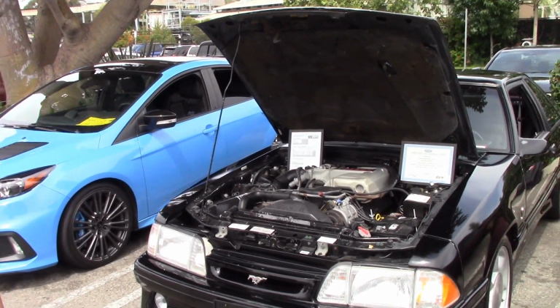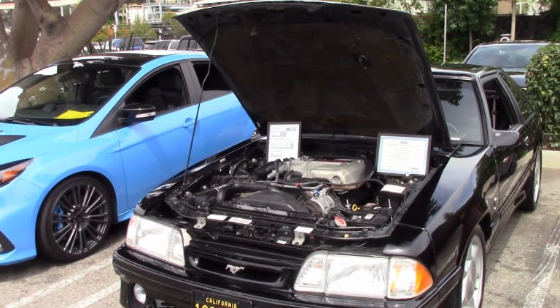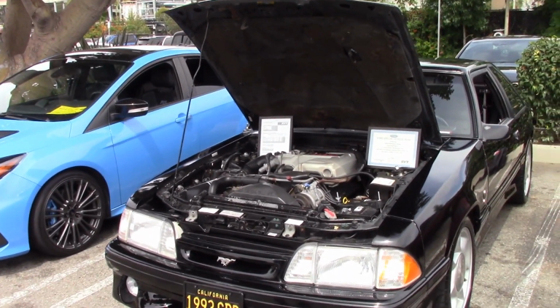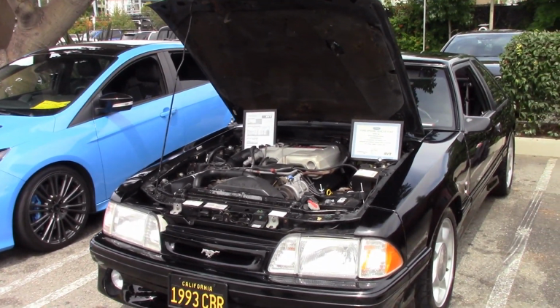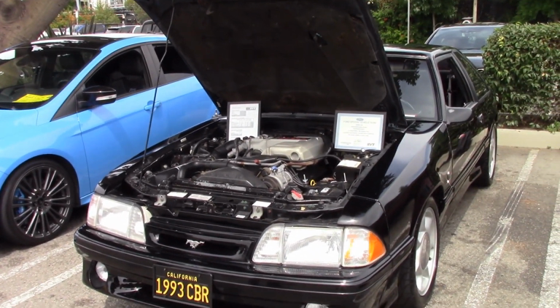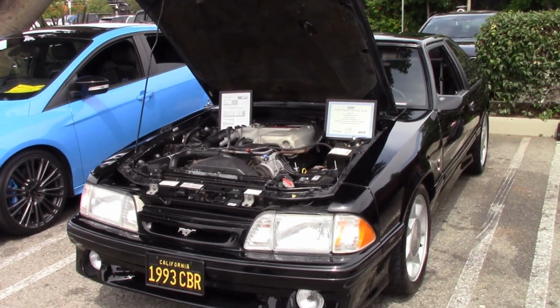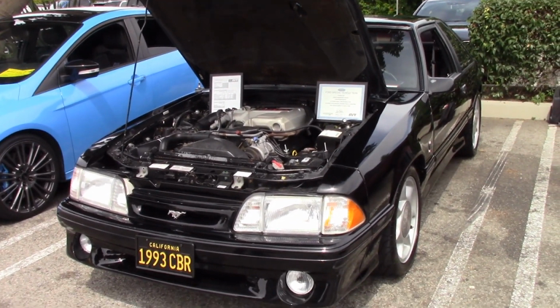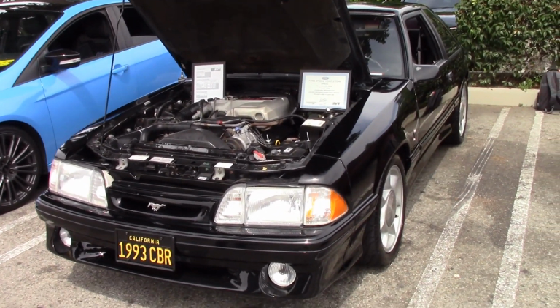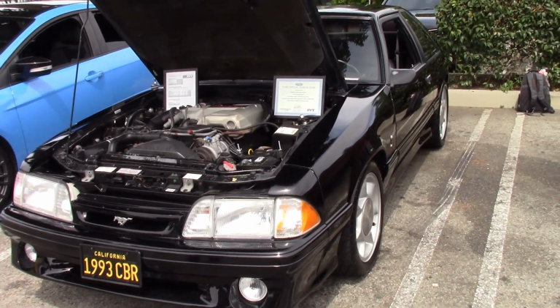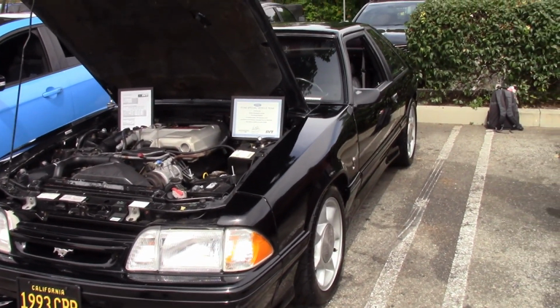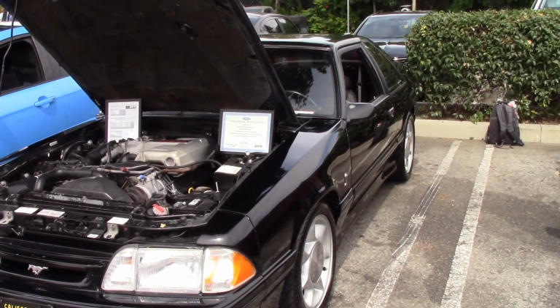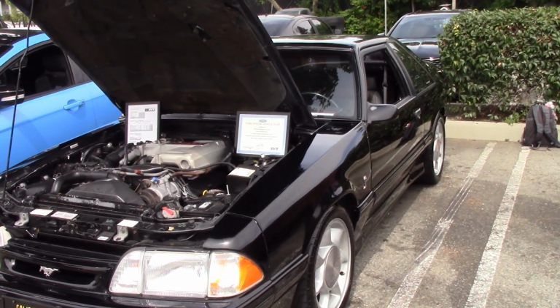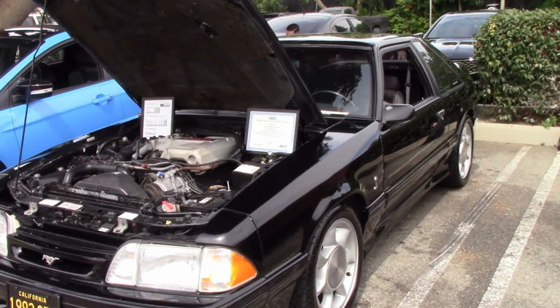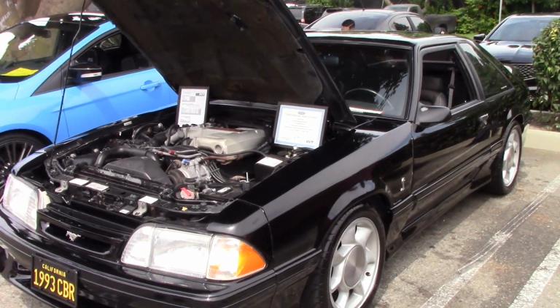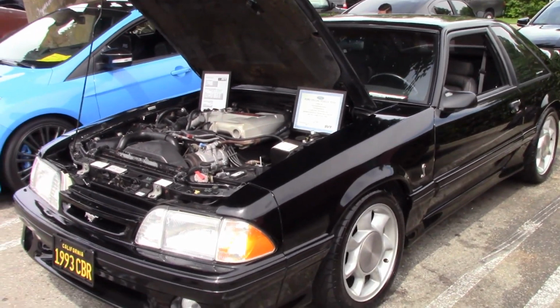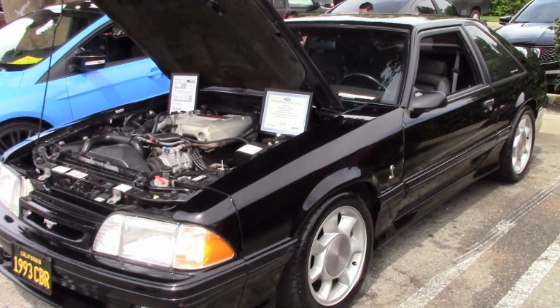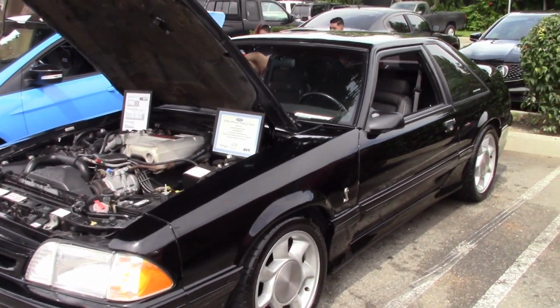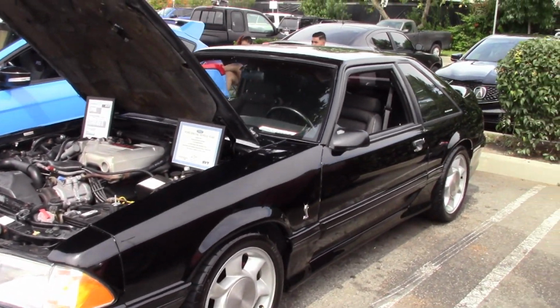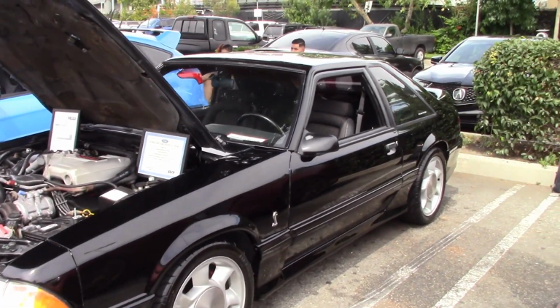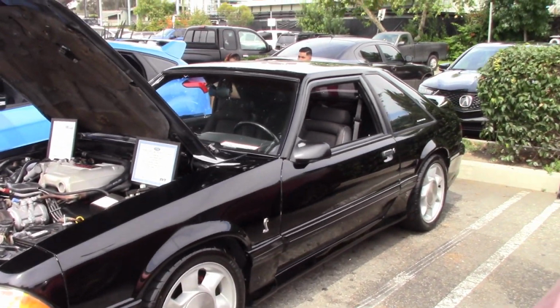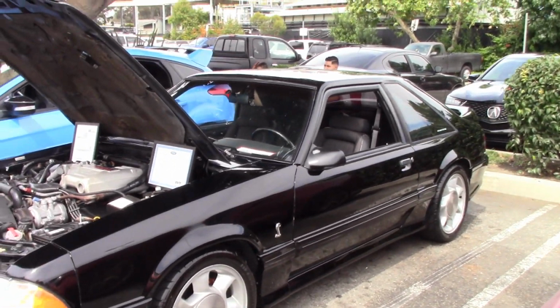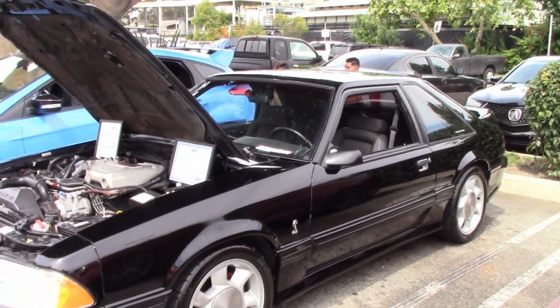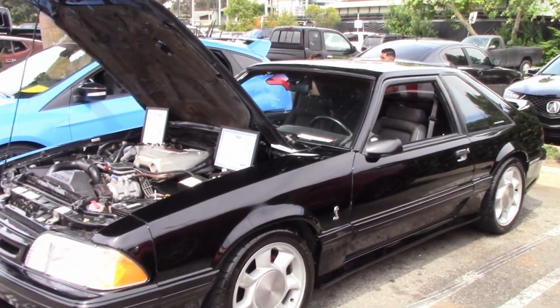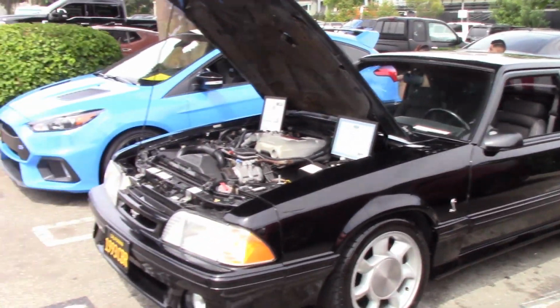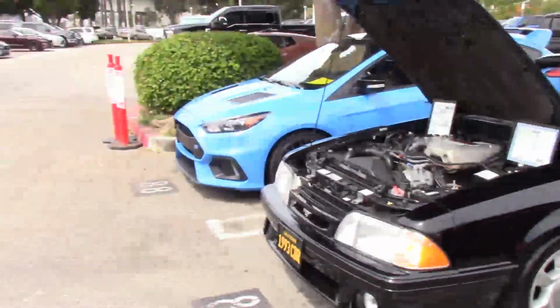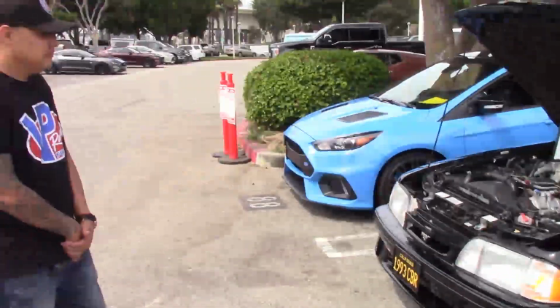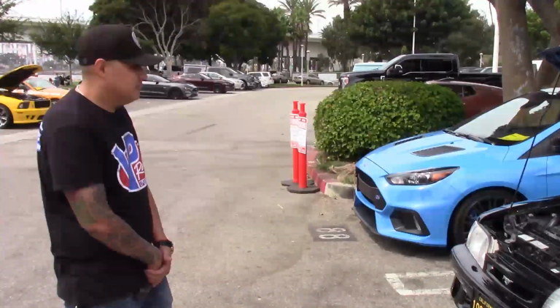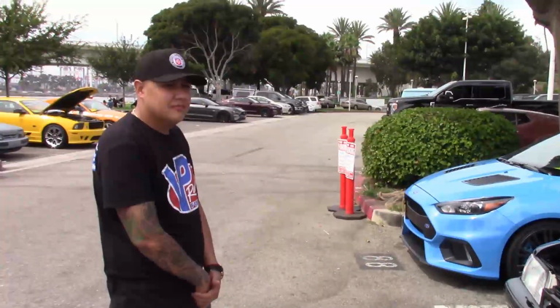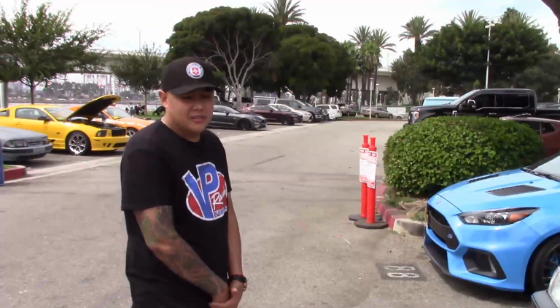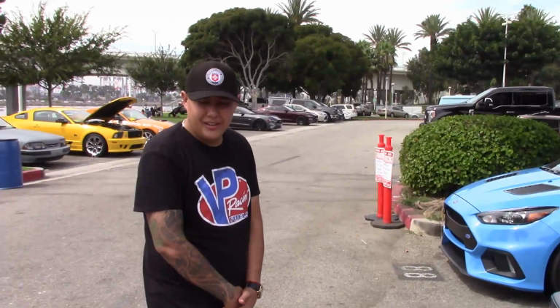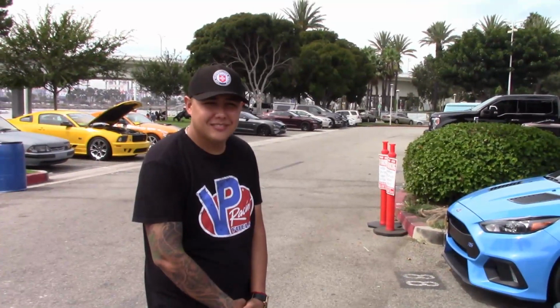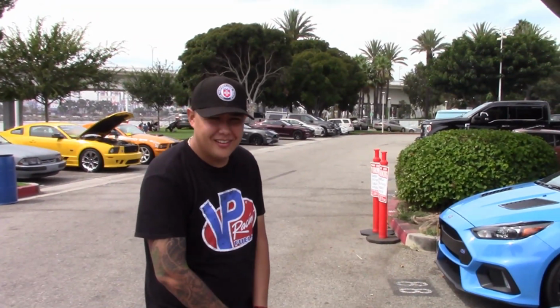The Cobra in '93 — they actually made 5,000 of these things. So they're not necessarily rare, but so many of them are hot-rodded and kind of used and abused, so it's nice to see one.